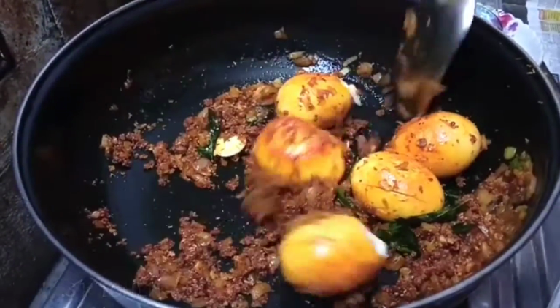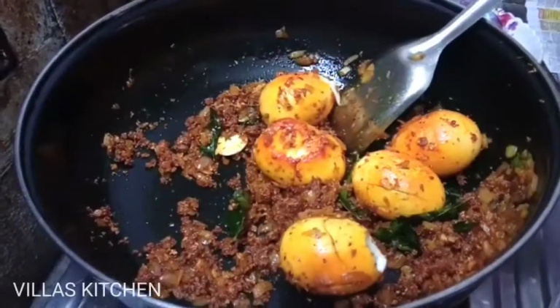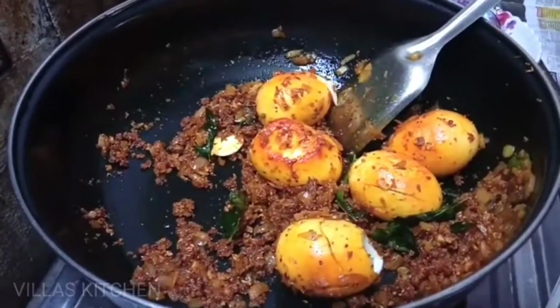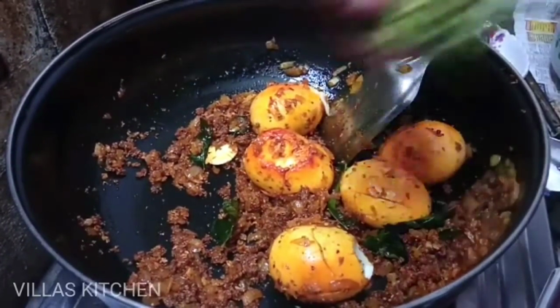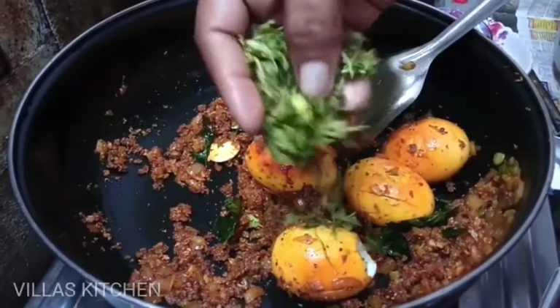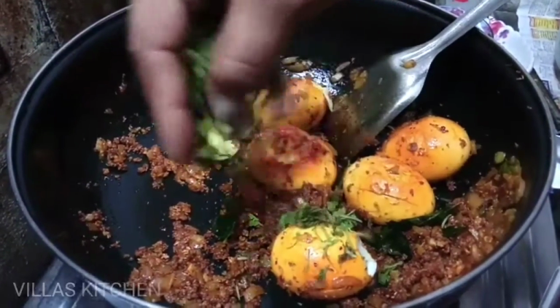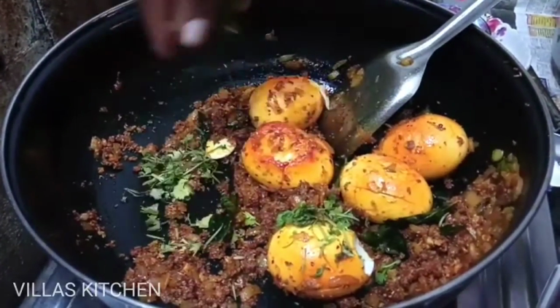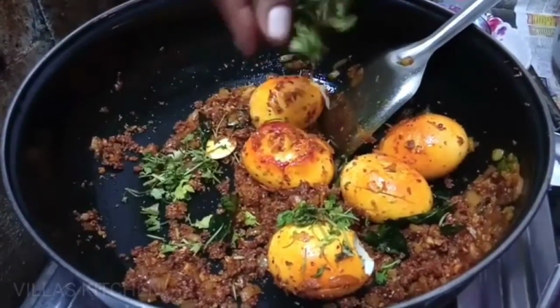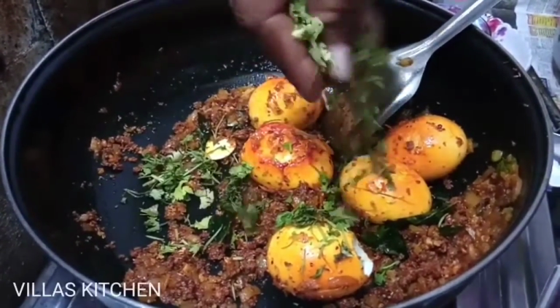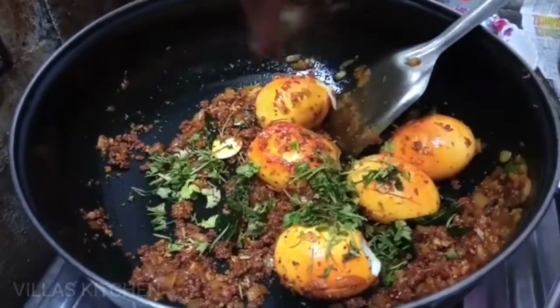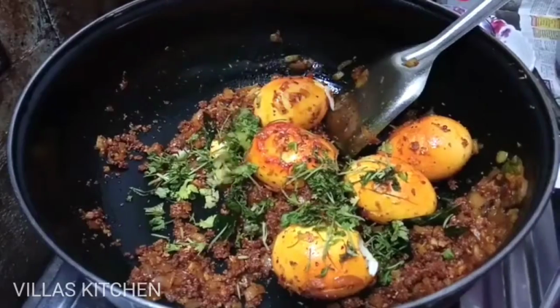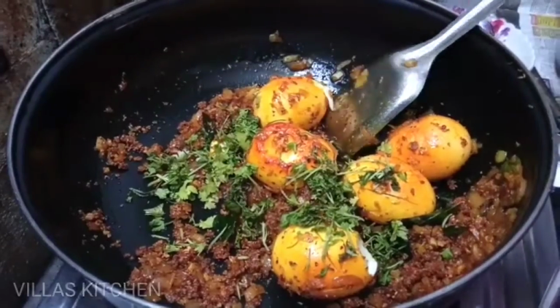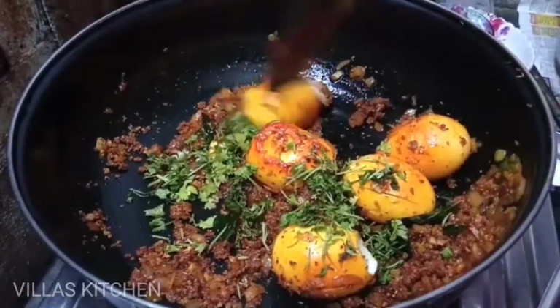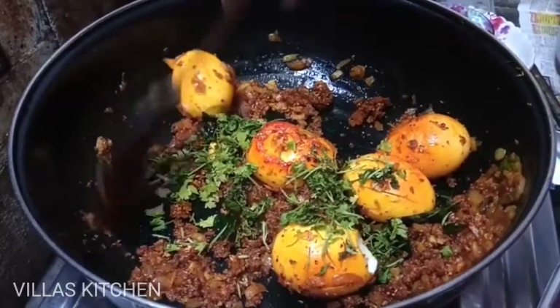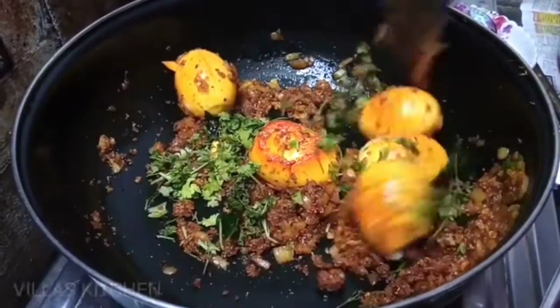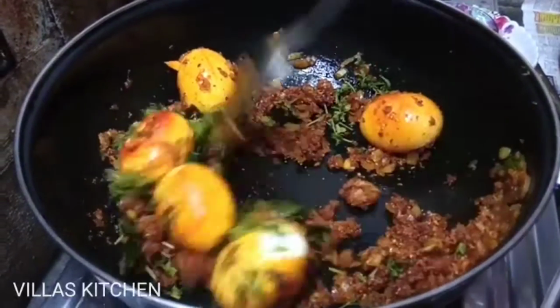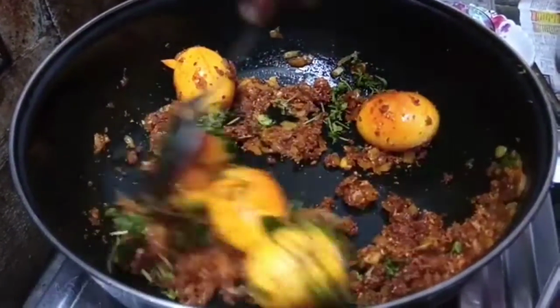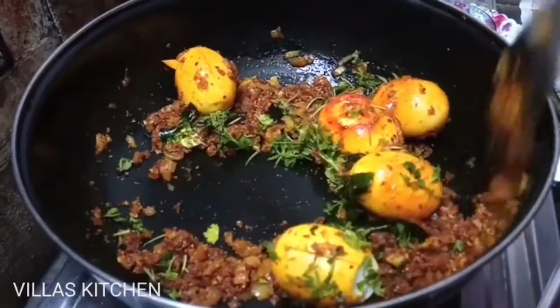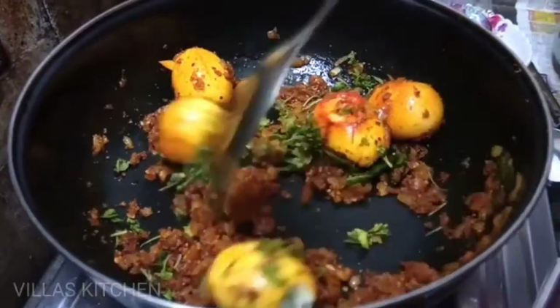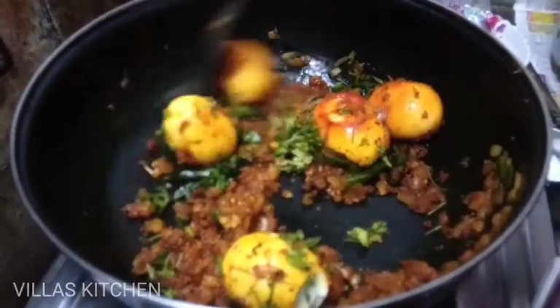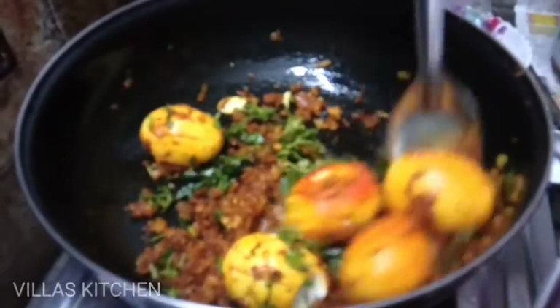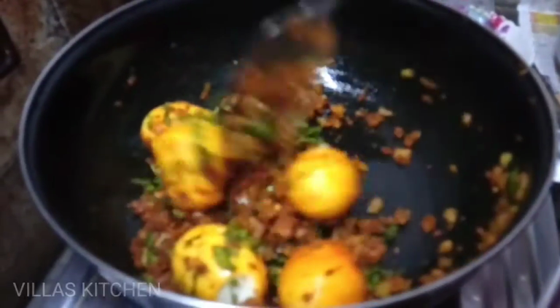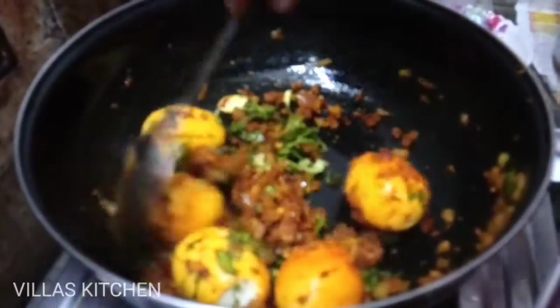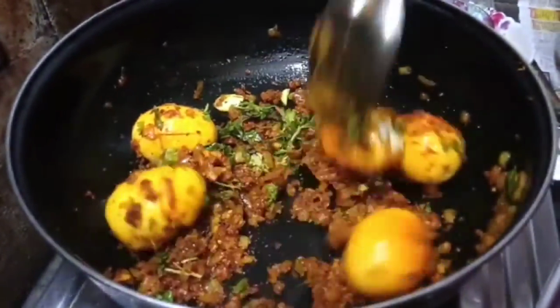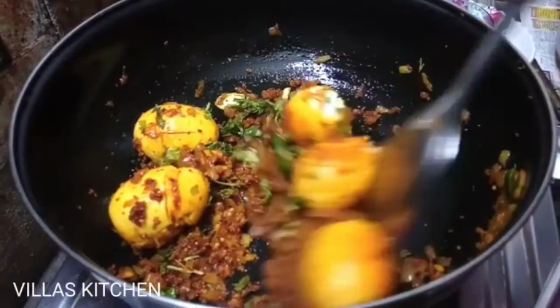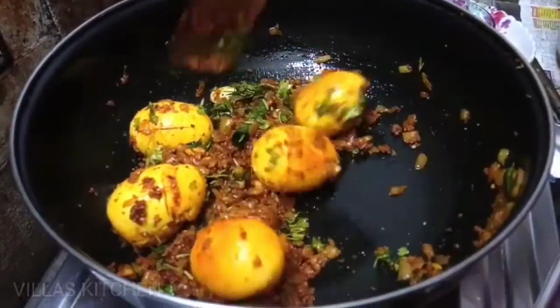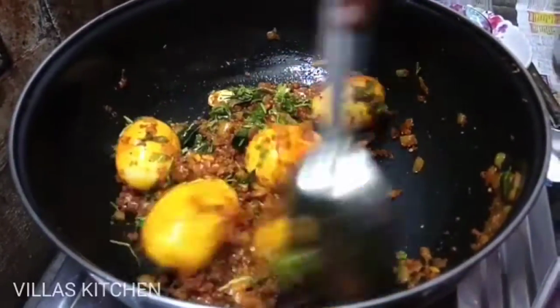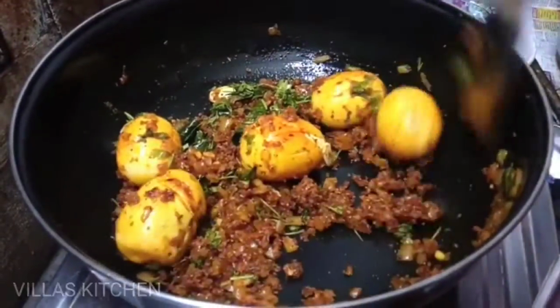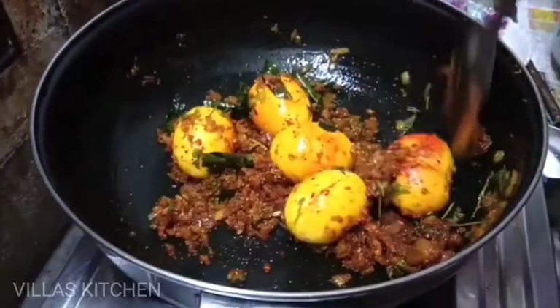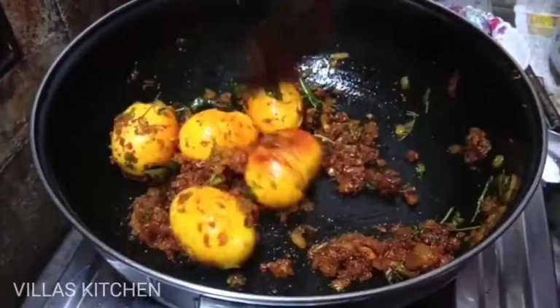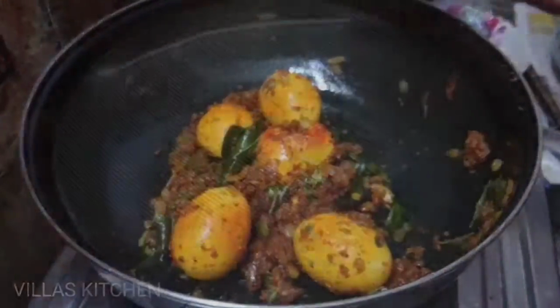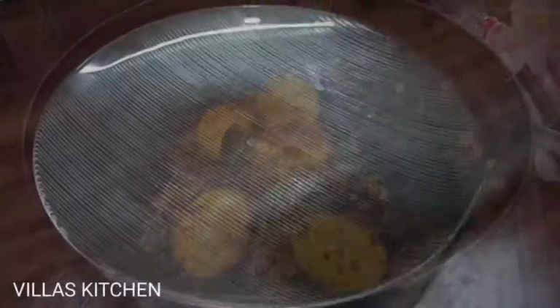This is a lot of rice flour in the rice flour. Let's garnish this. This is a lot of rice flour. Please try it.